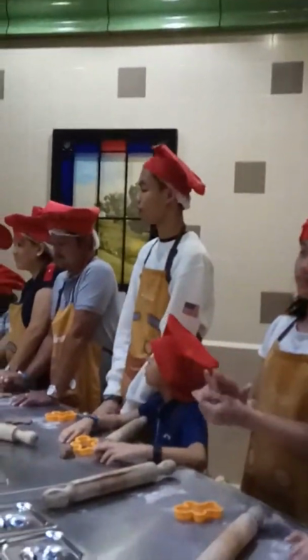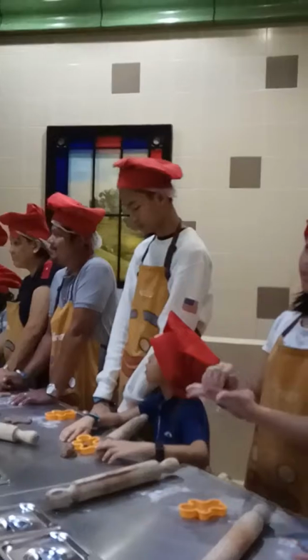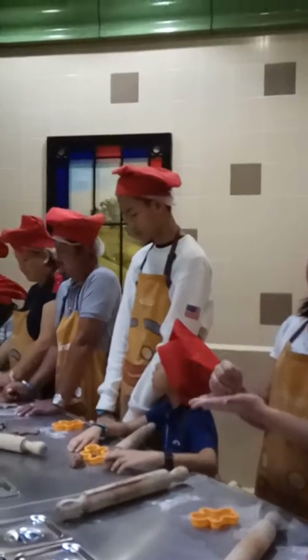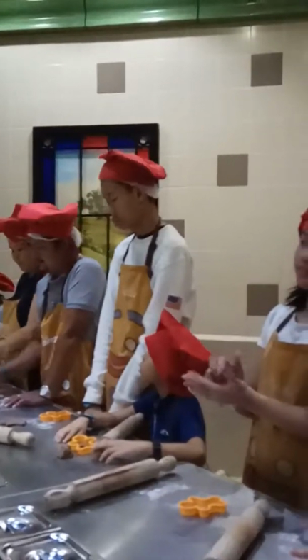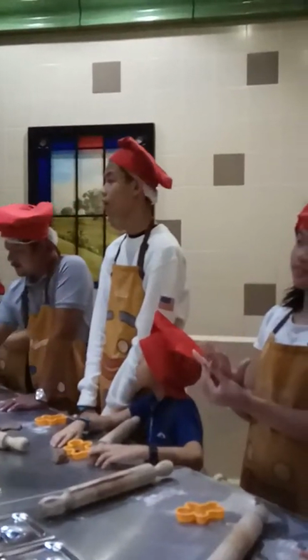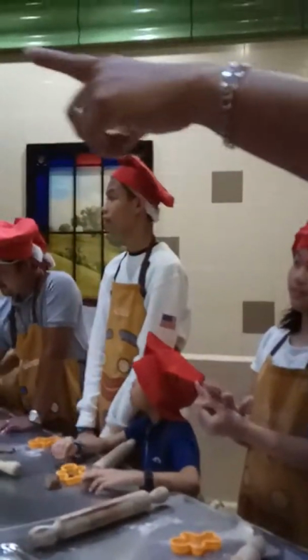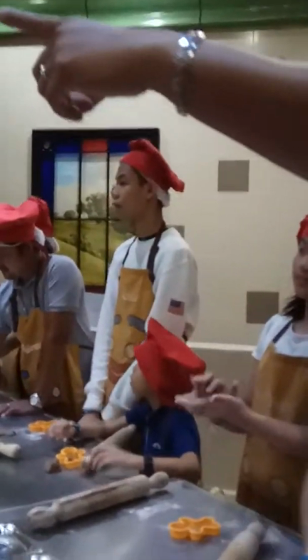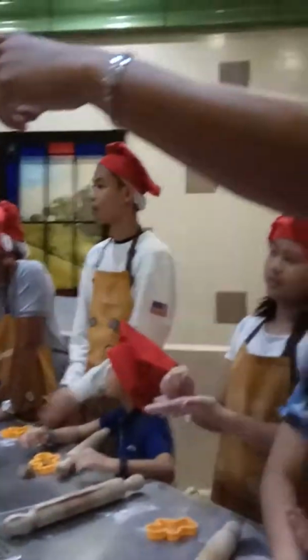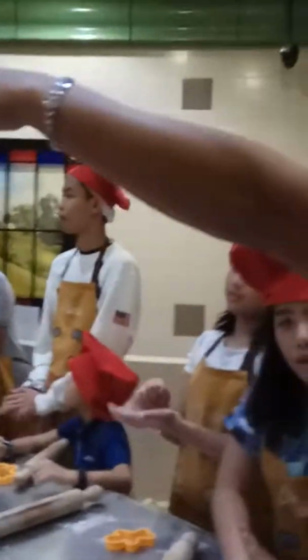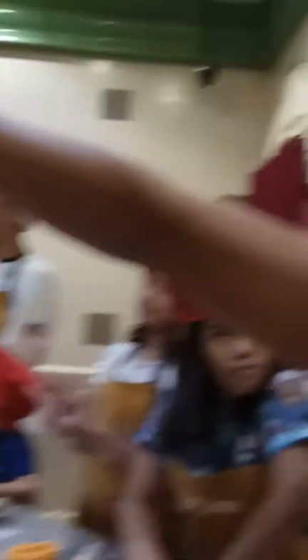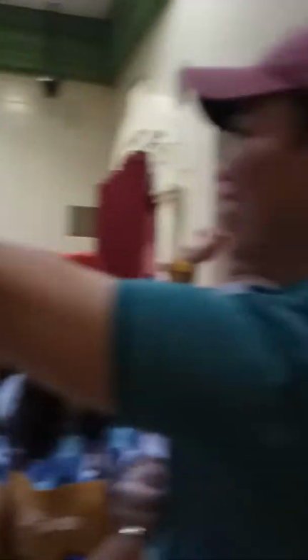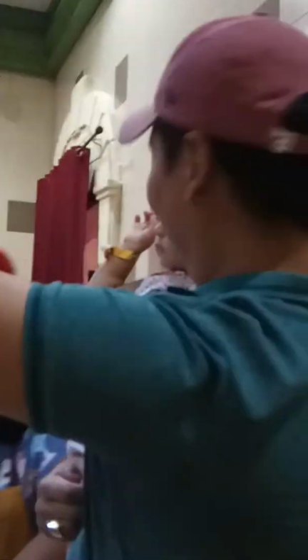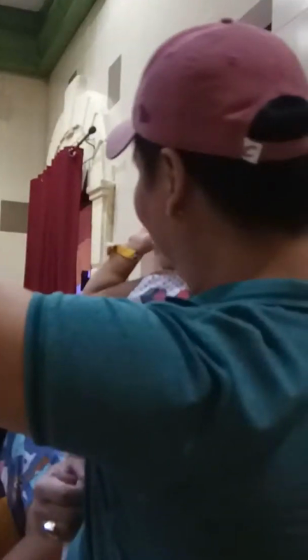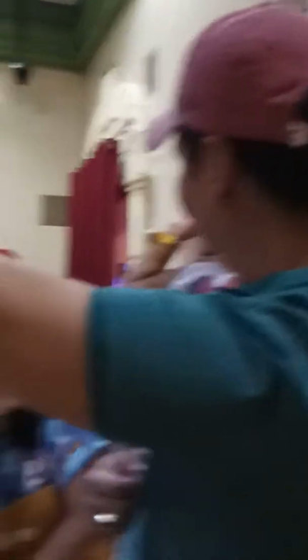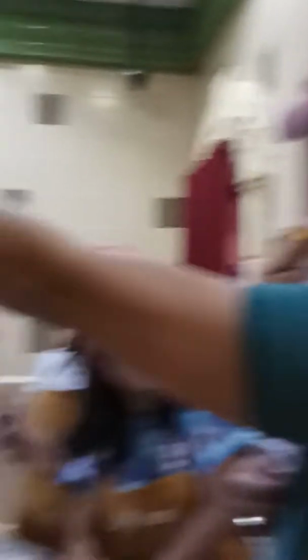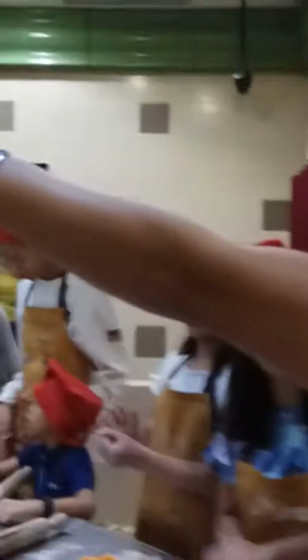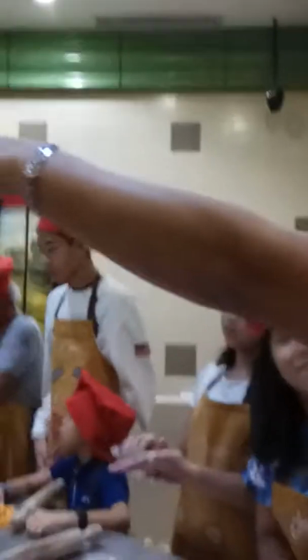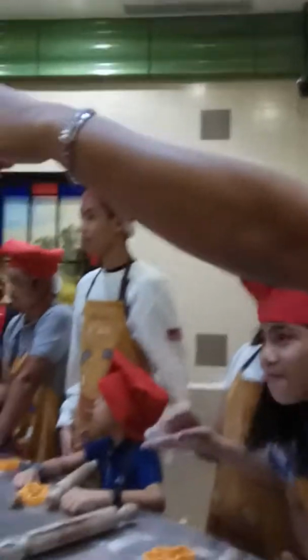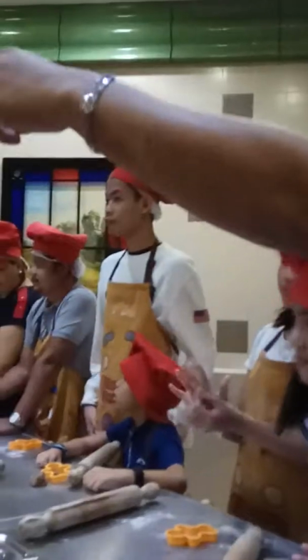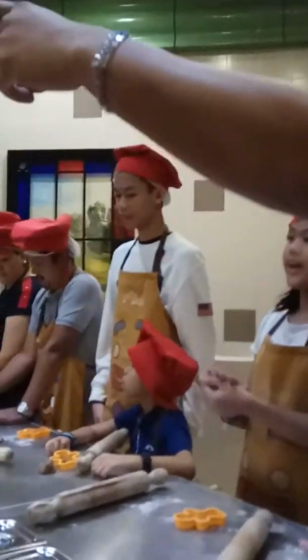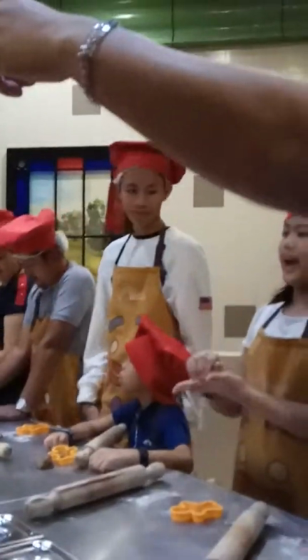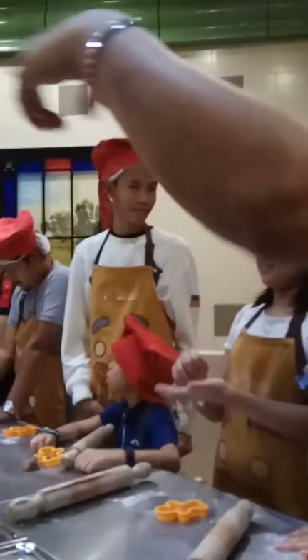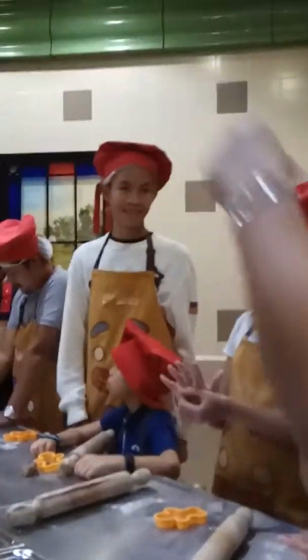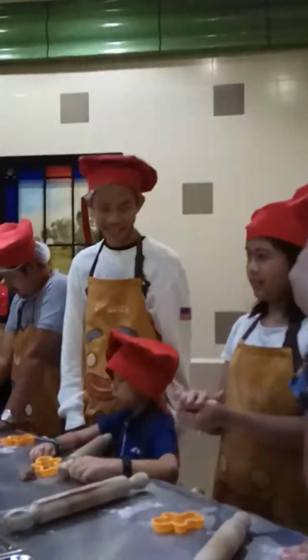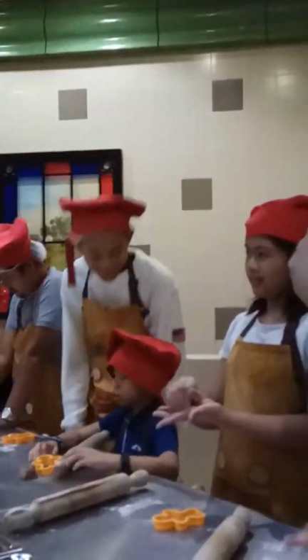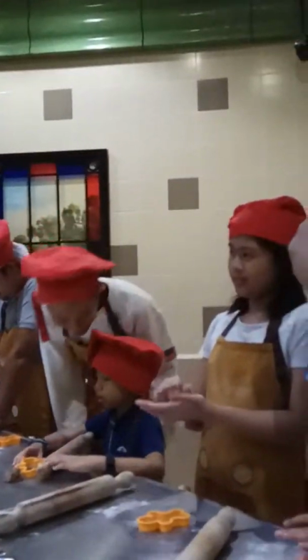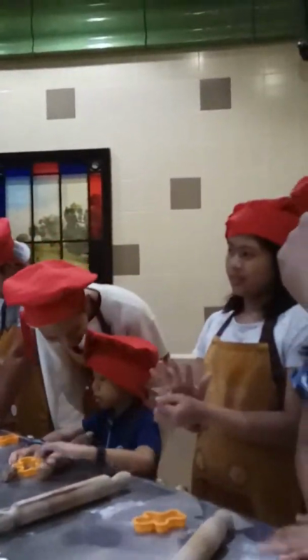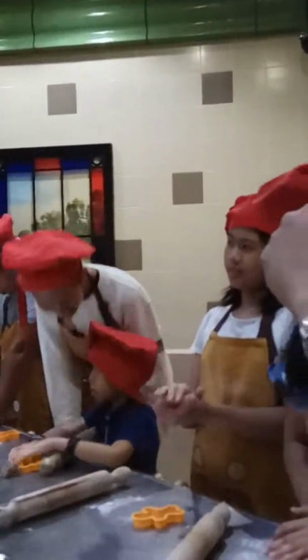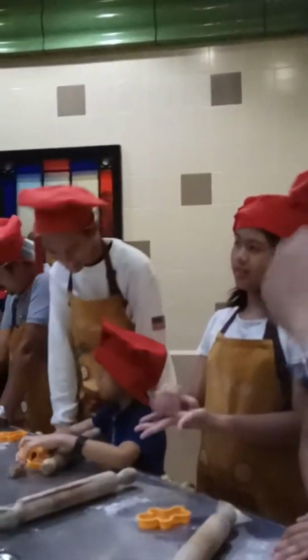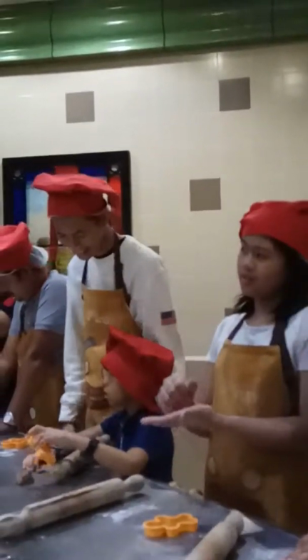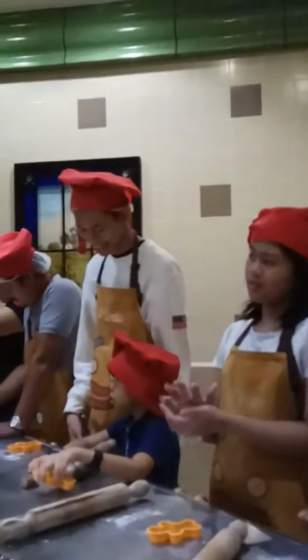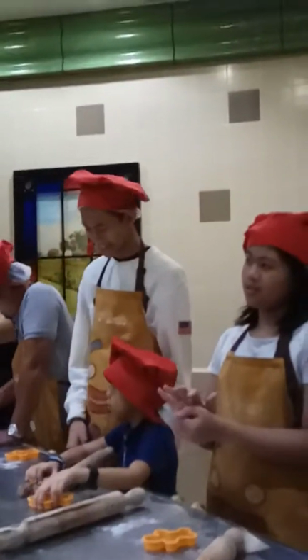Did you wash your hands? Of course I did. Did you wash your hands? Say 'I did!'